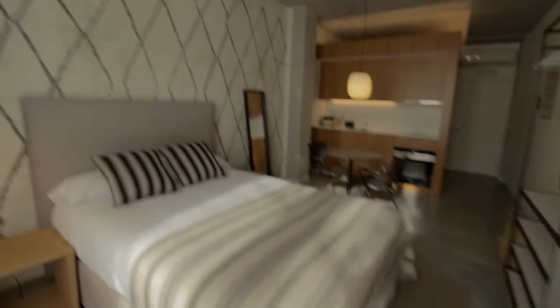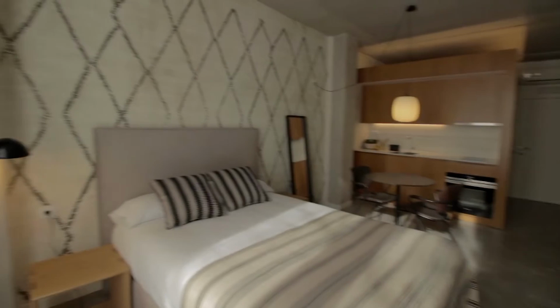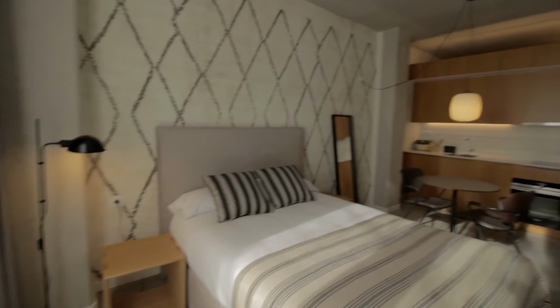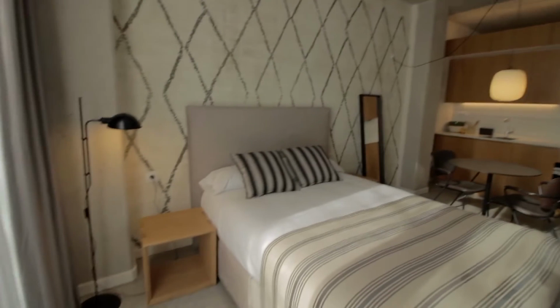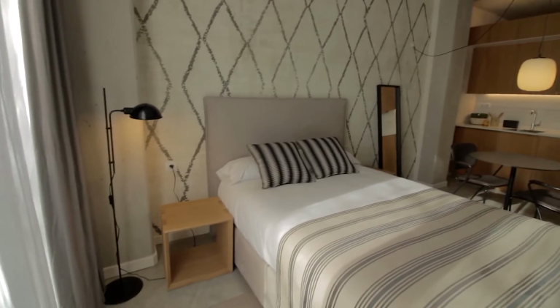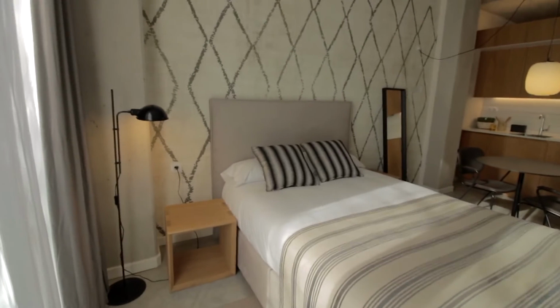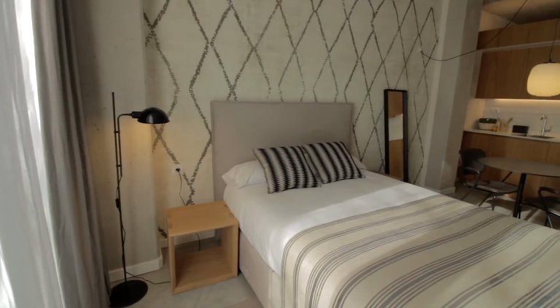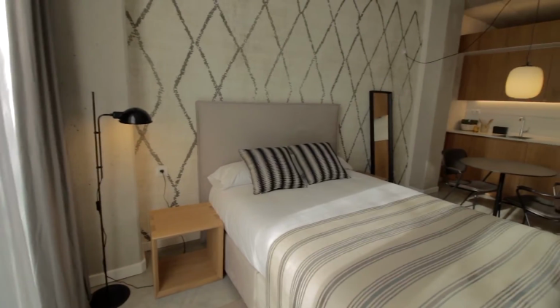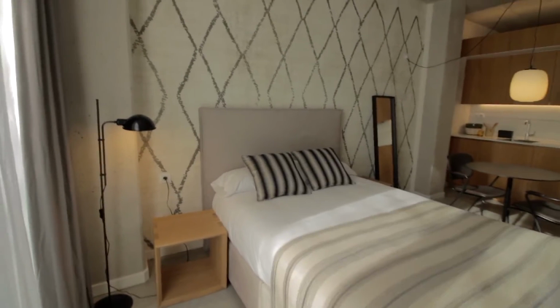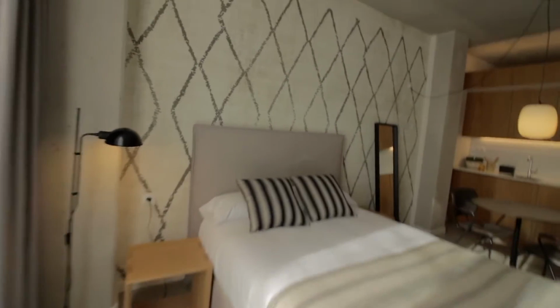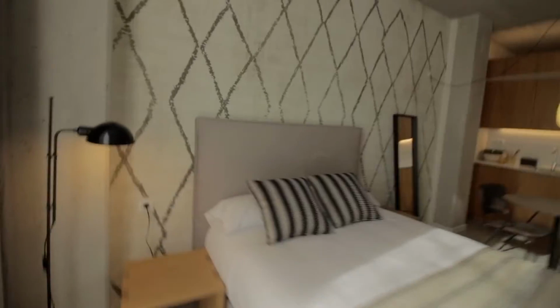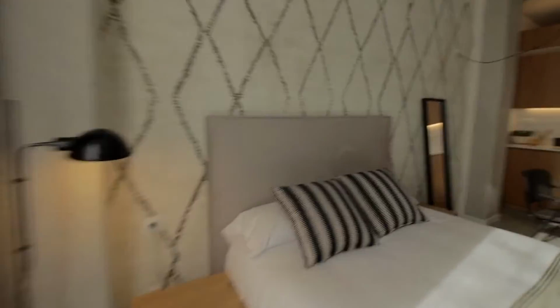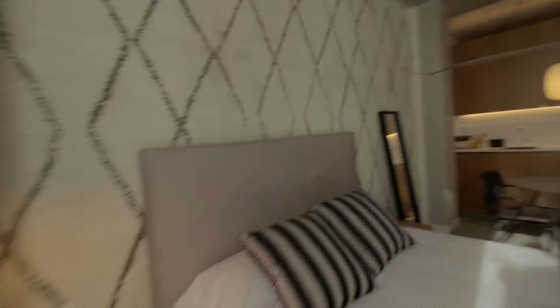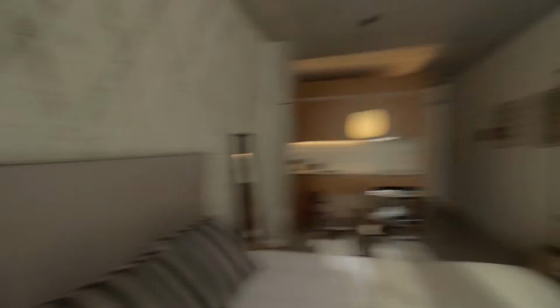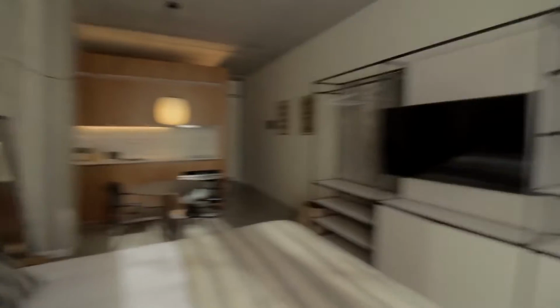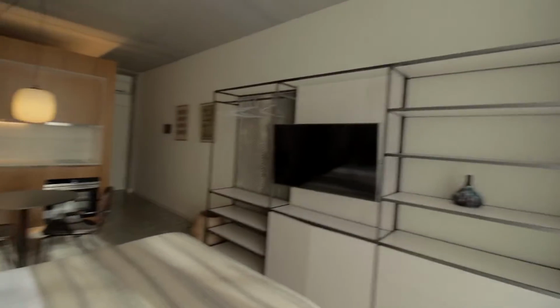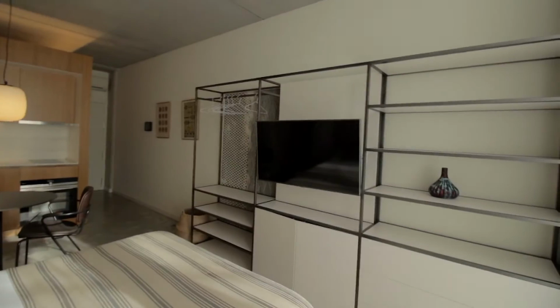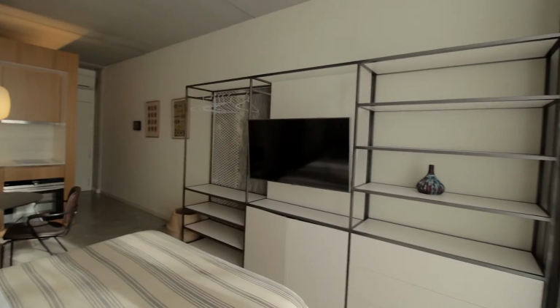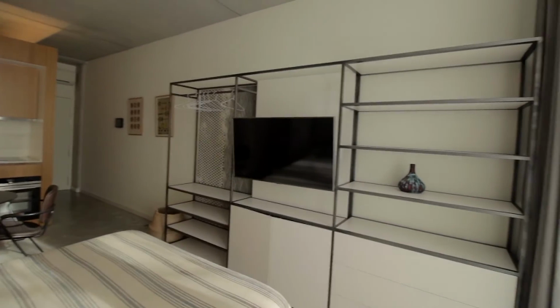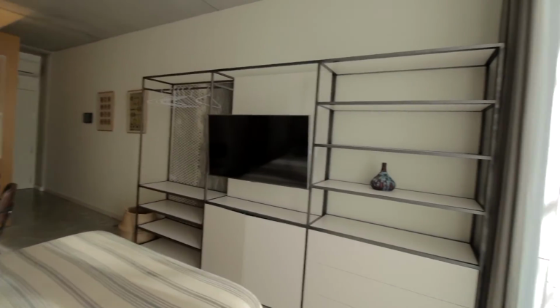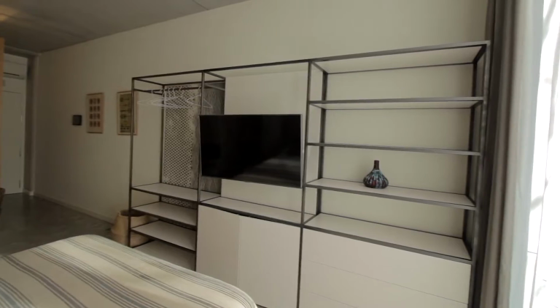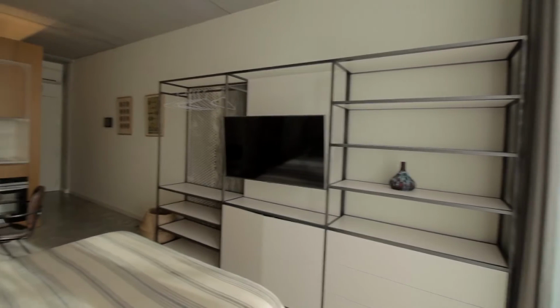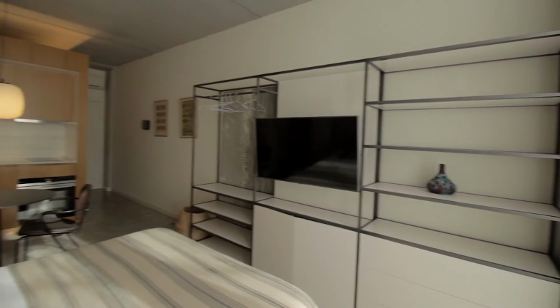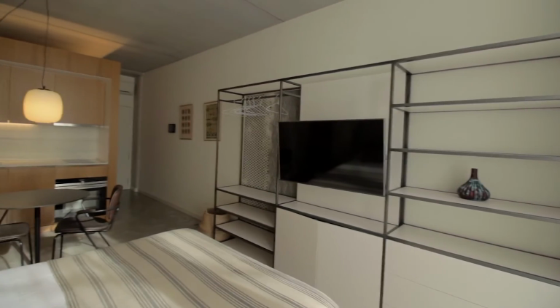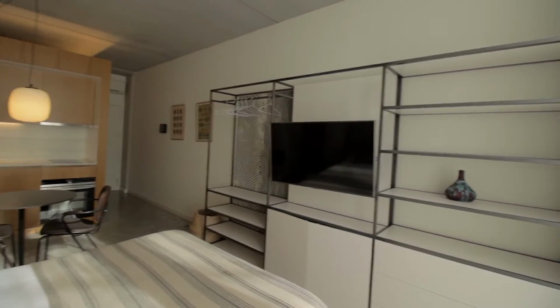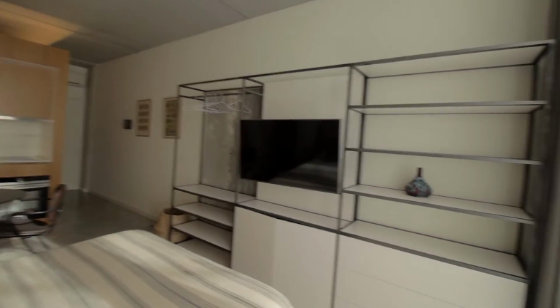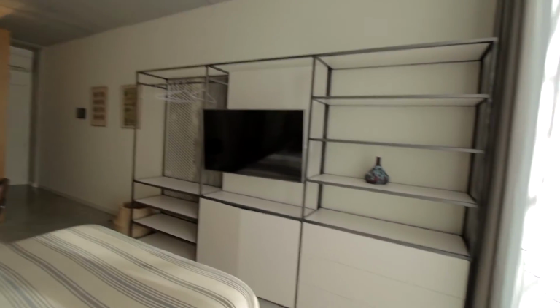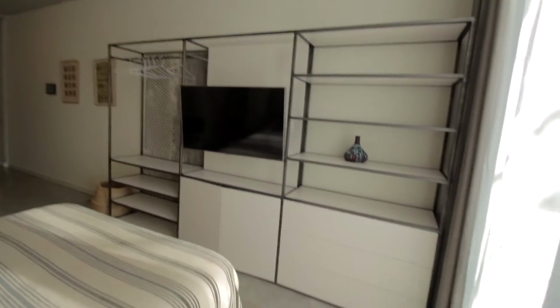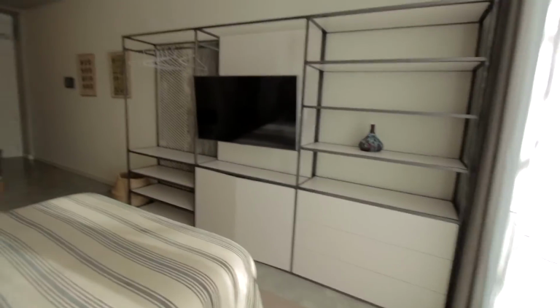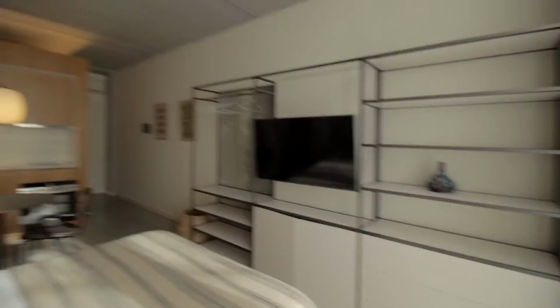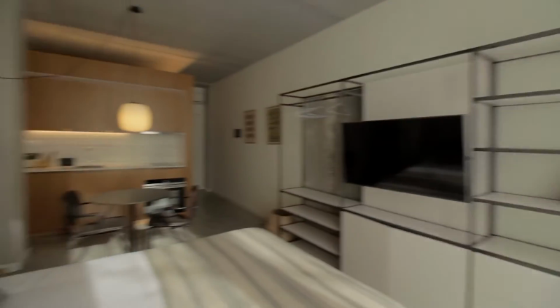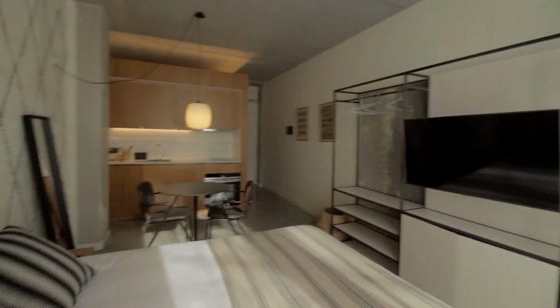We have a double bed with its night tables with lamps. Right in front of this furniture here with the TV and a few drawers too.